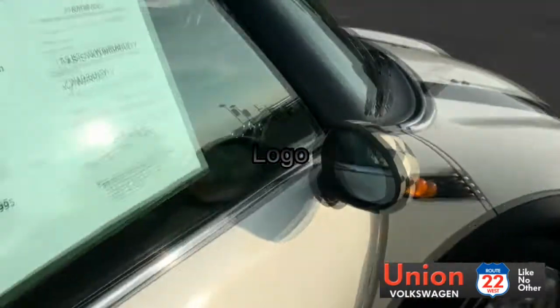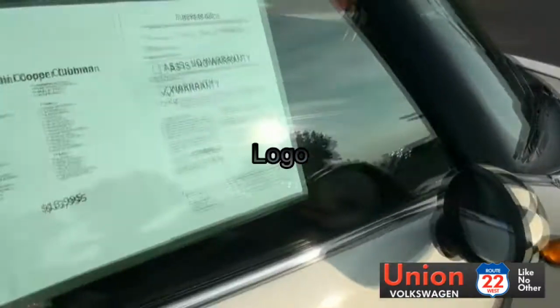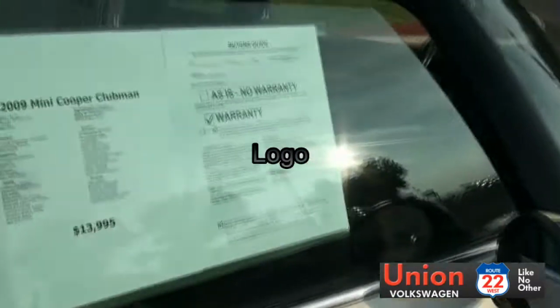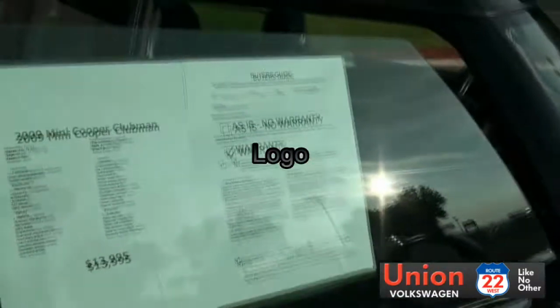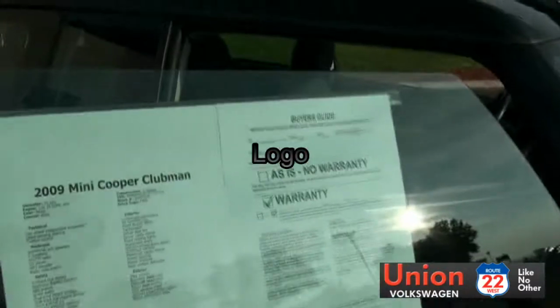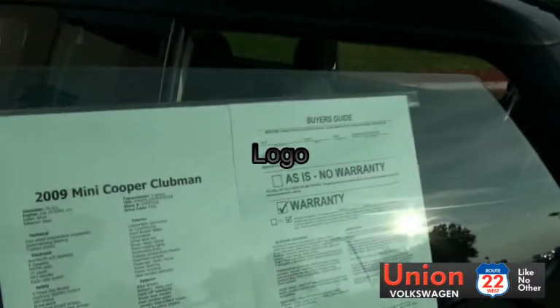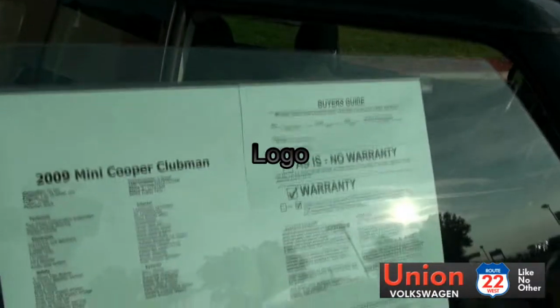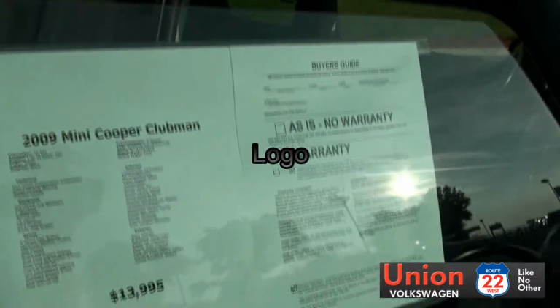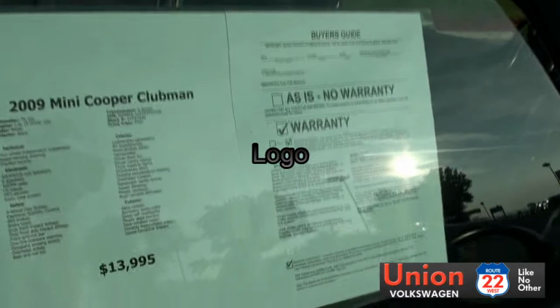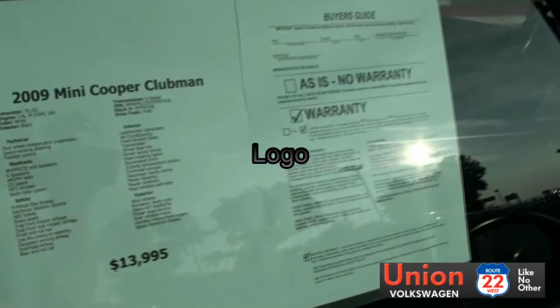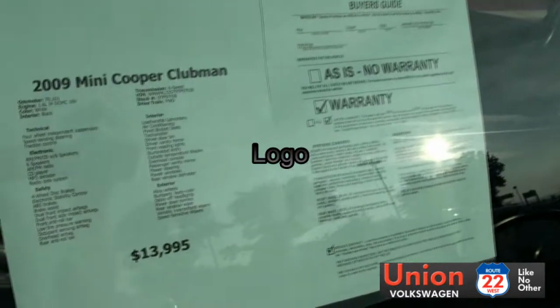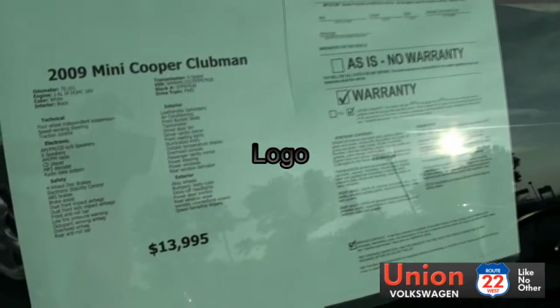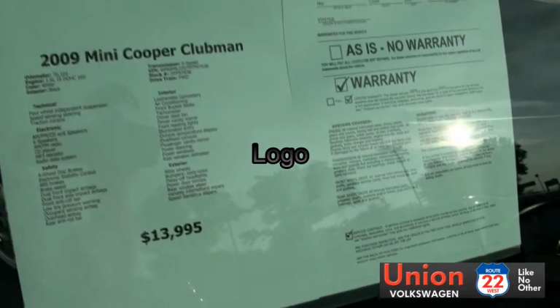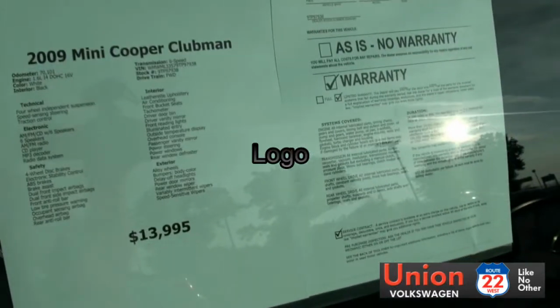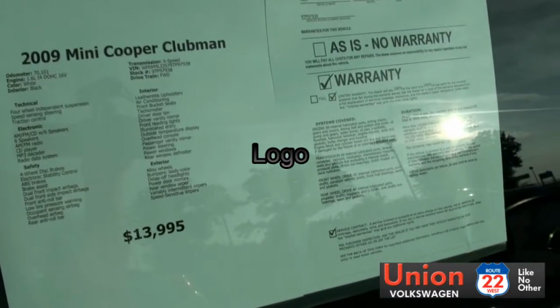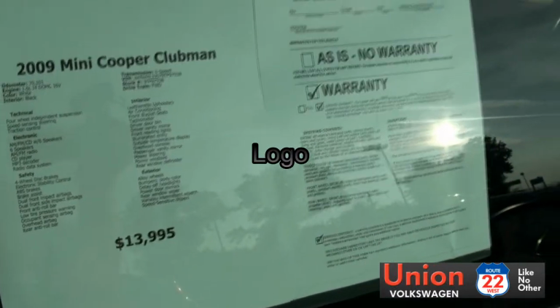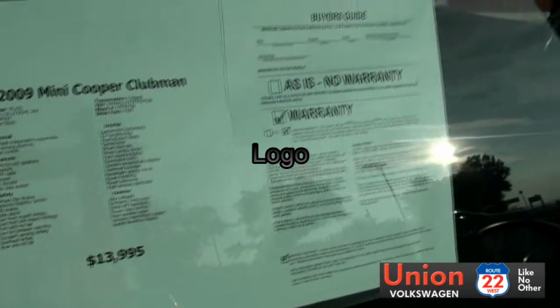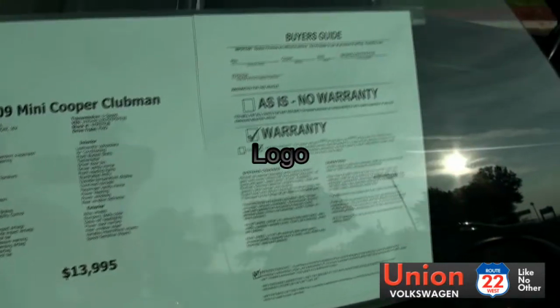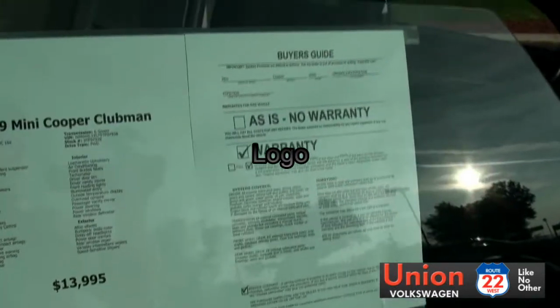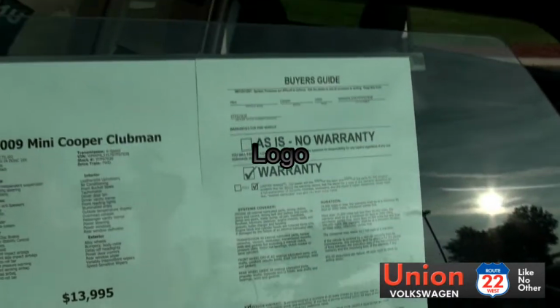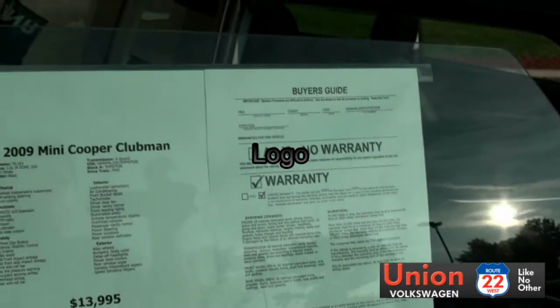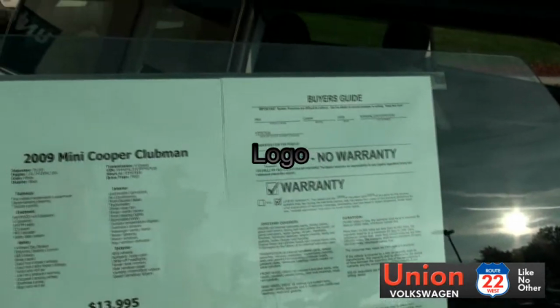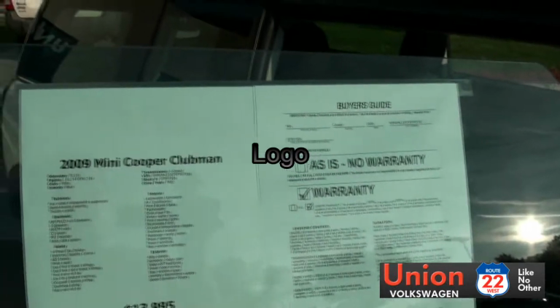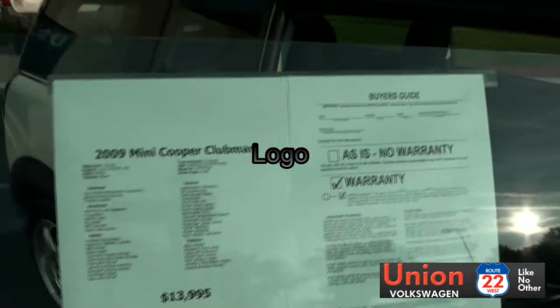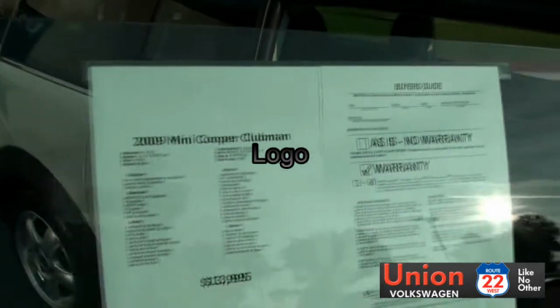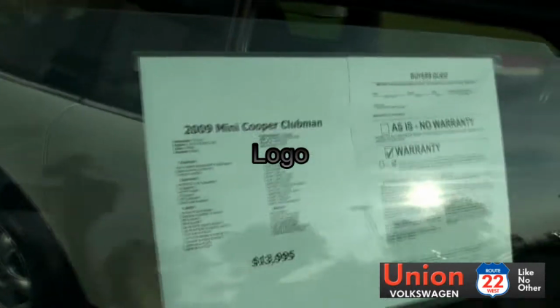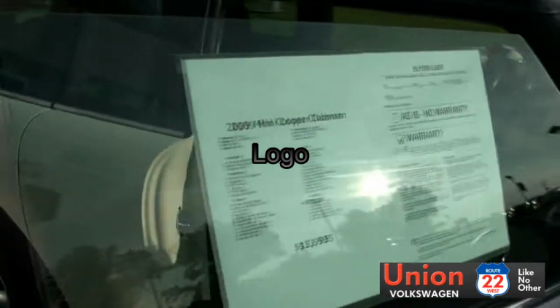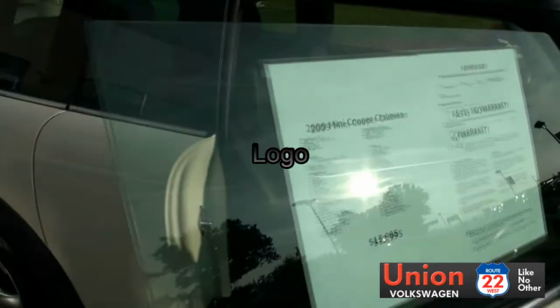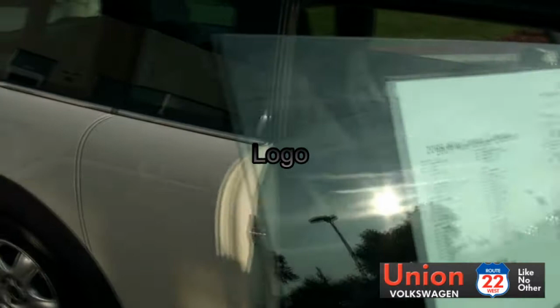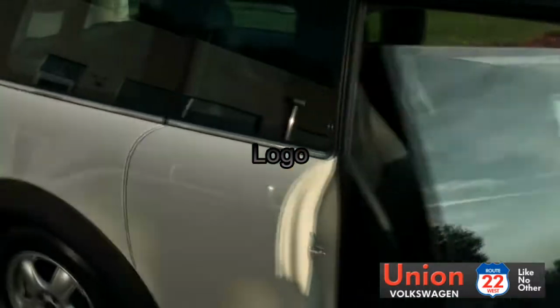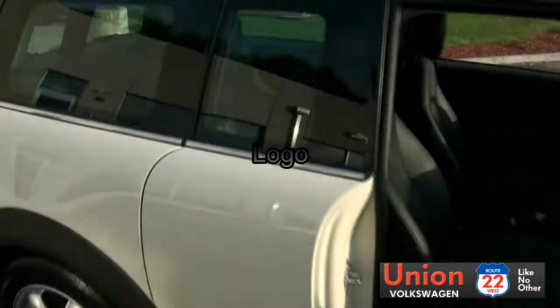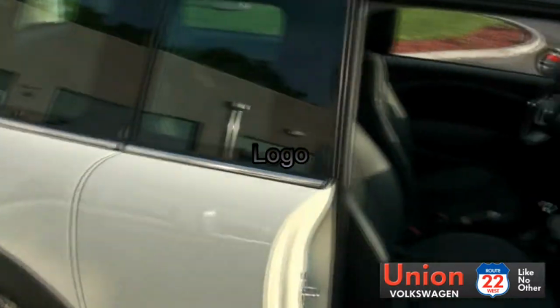Just a quick rundown: 70,000 miles, great price at $13,995, and it comes with a warranty.